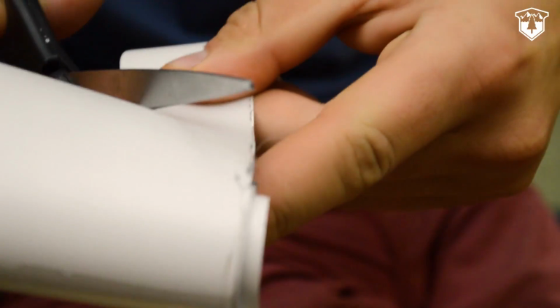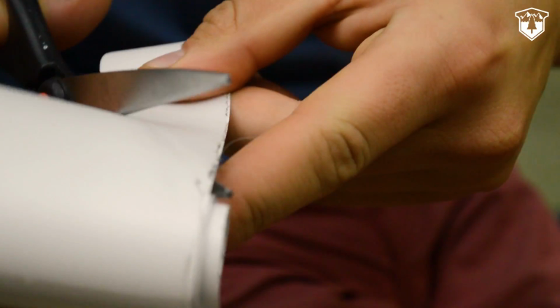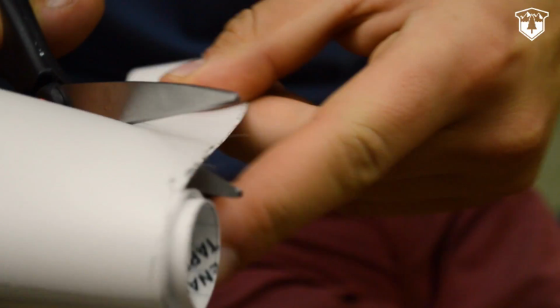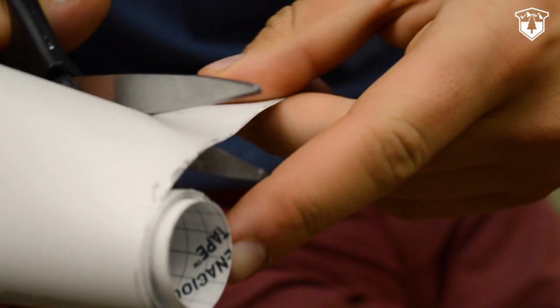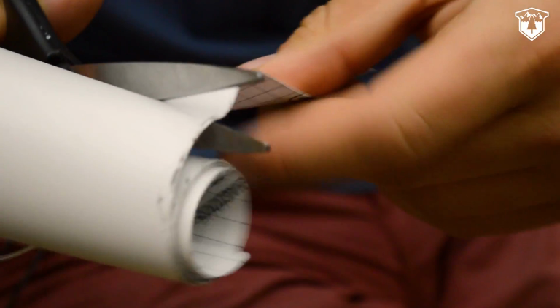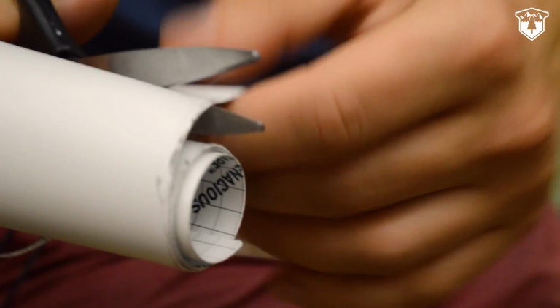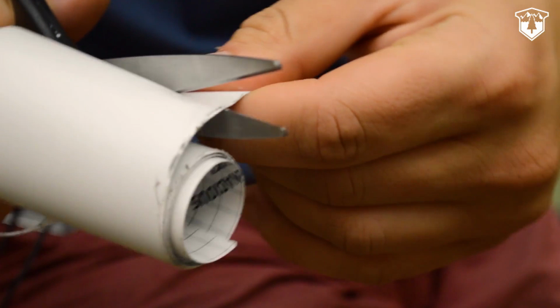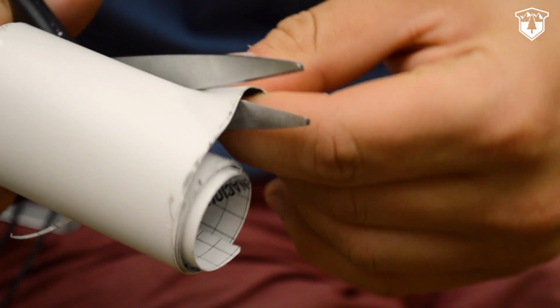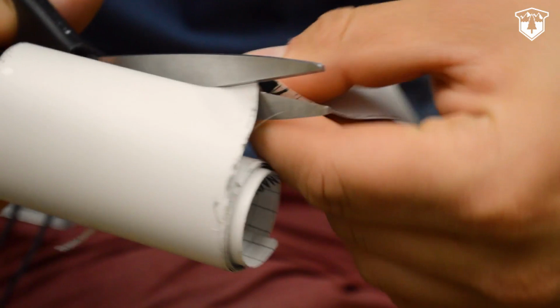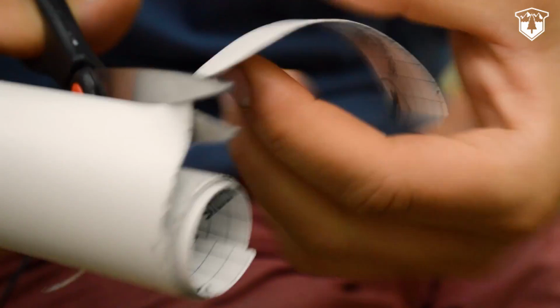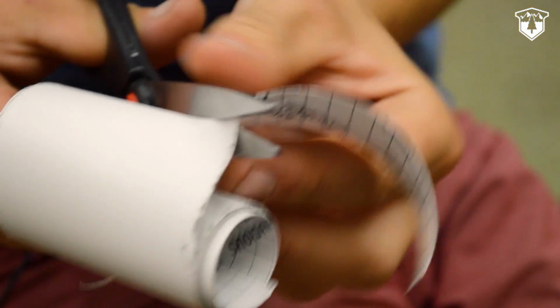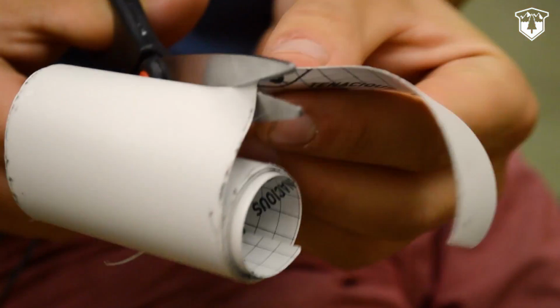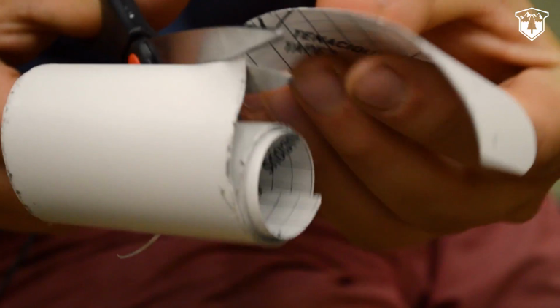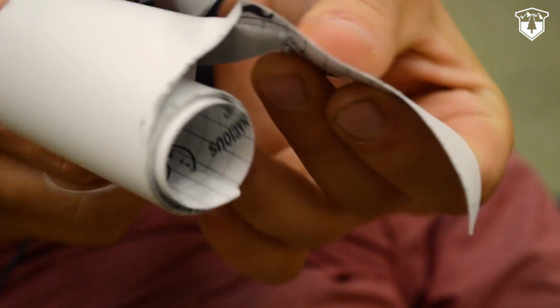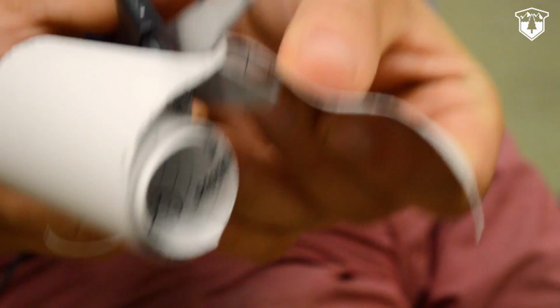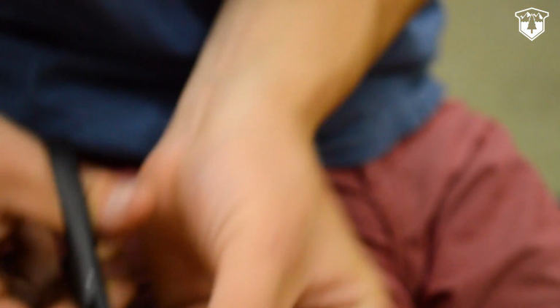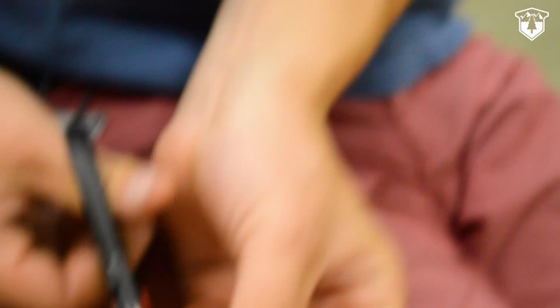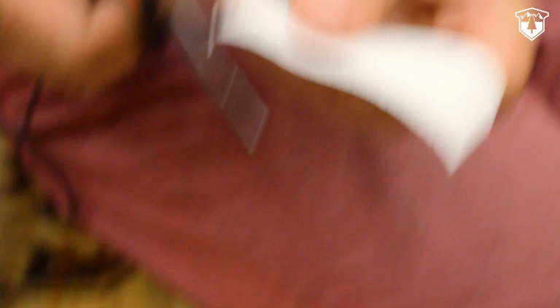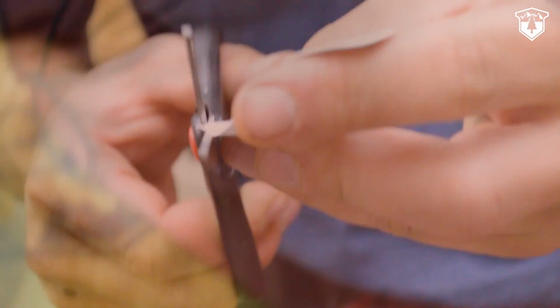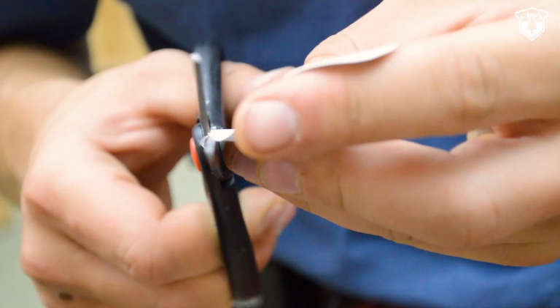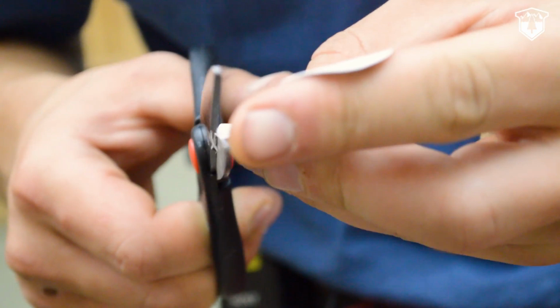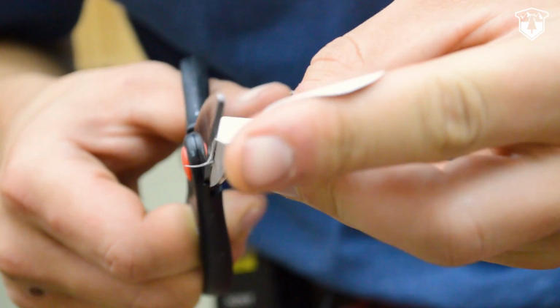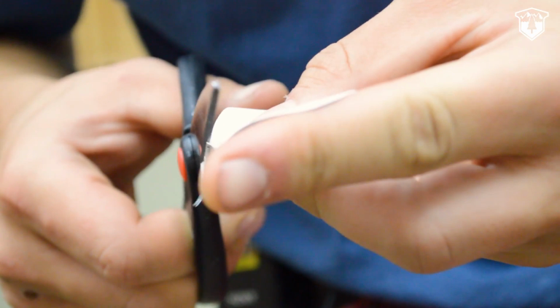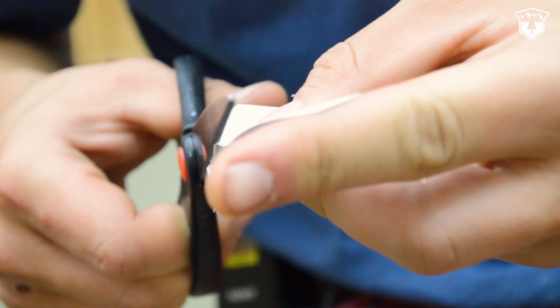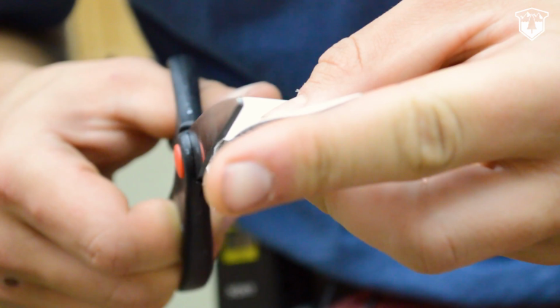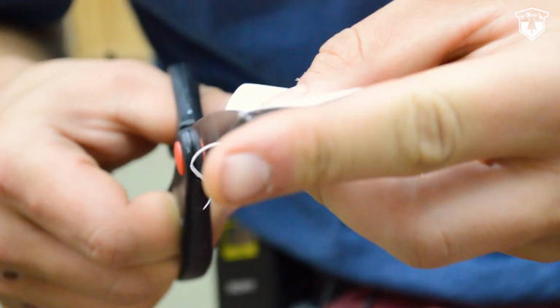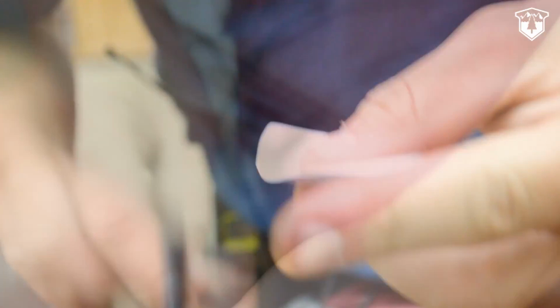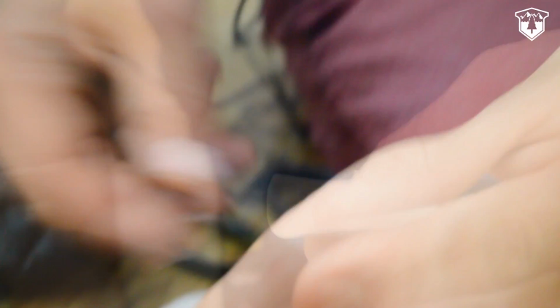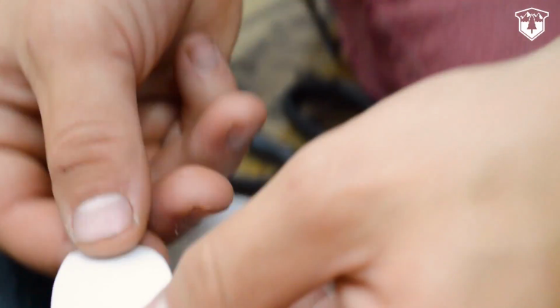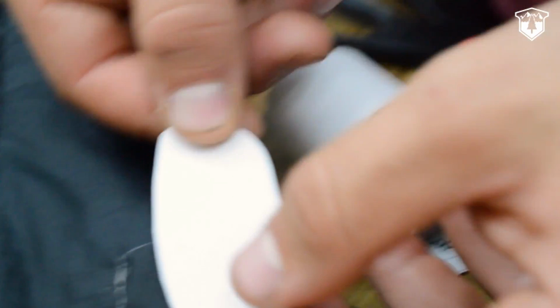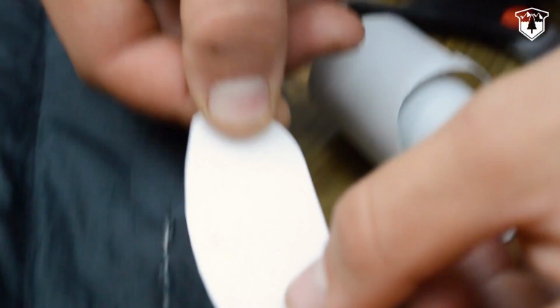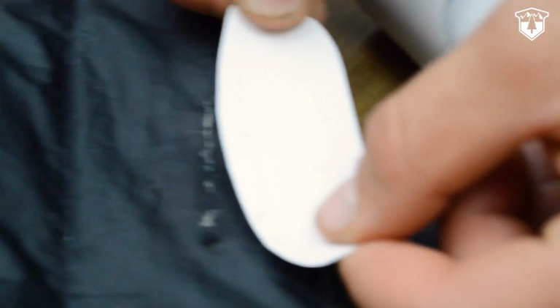Third, cut a patch that's big enough to cover the hole repair and leave about a half inch of overhang. You'll want your patch to have rounded edges so it doesn't peel off.